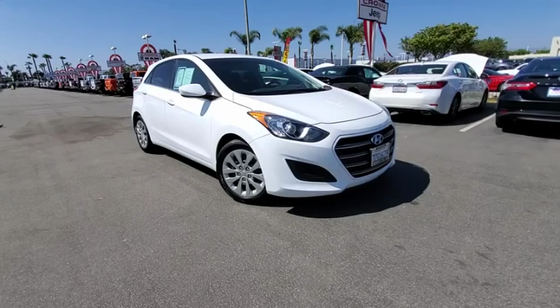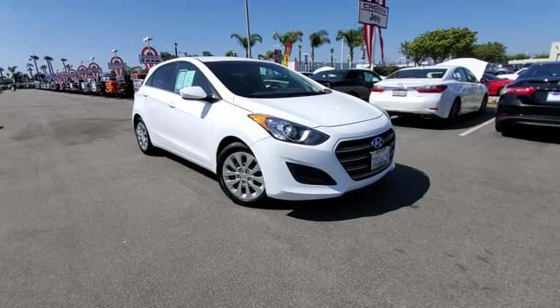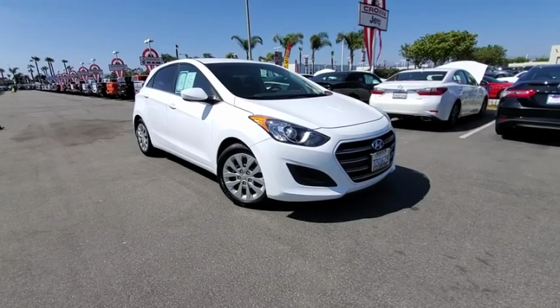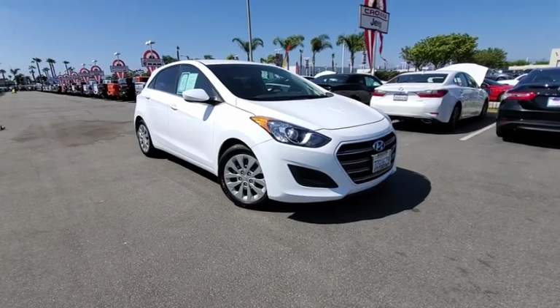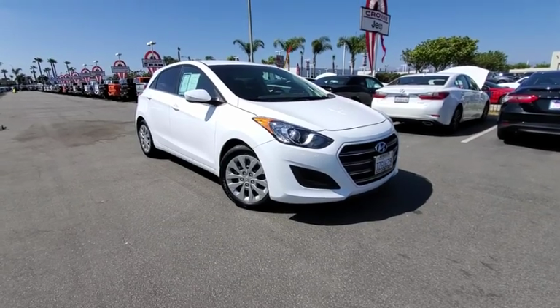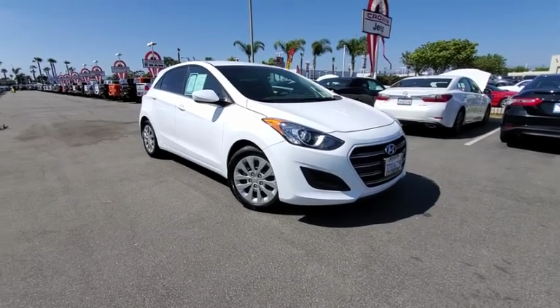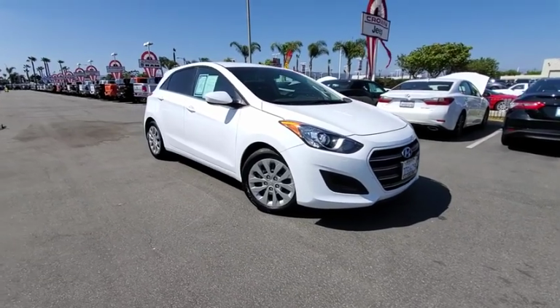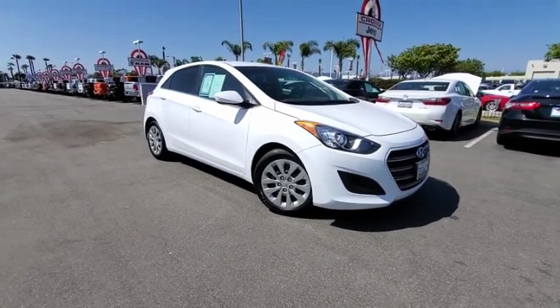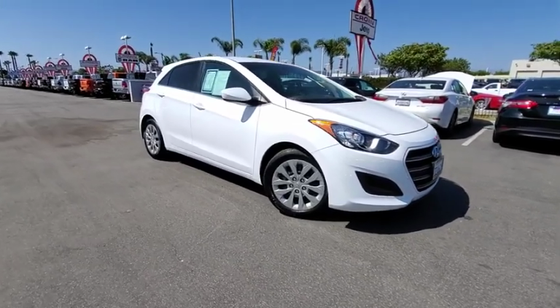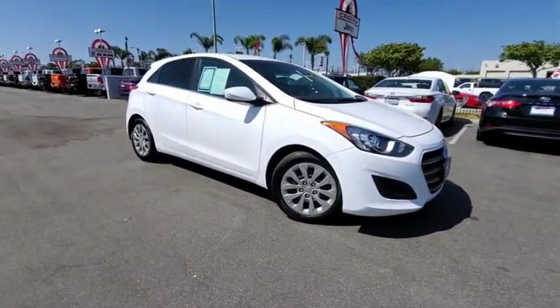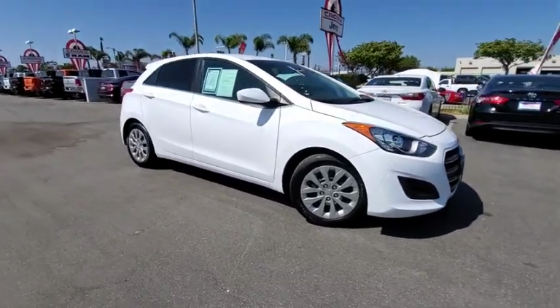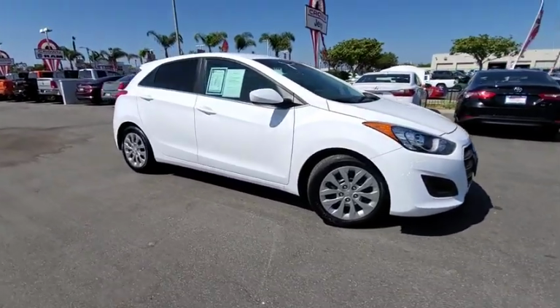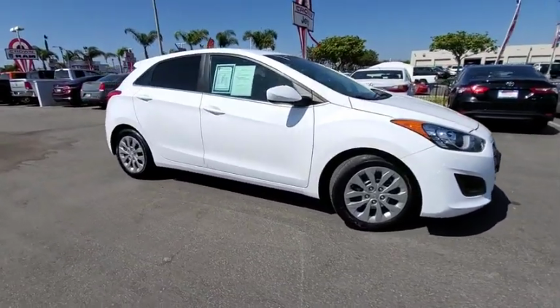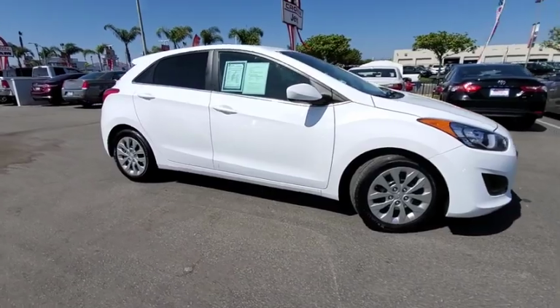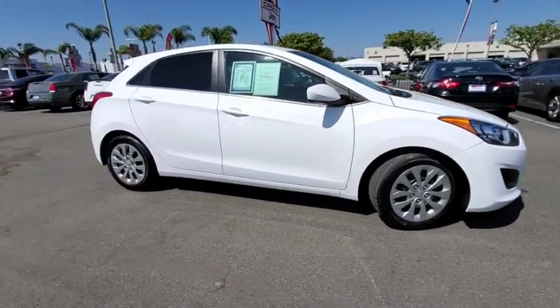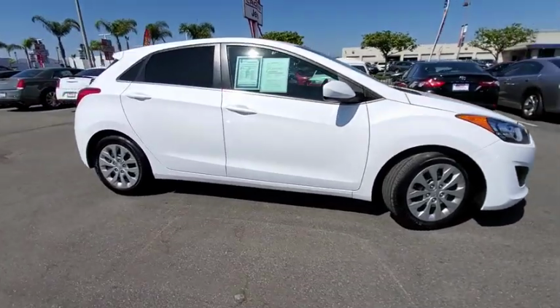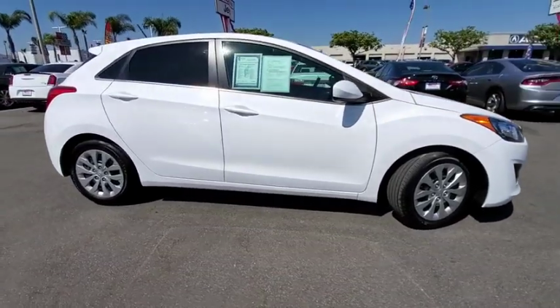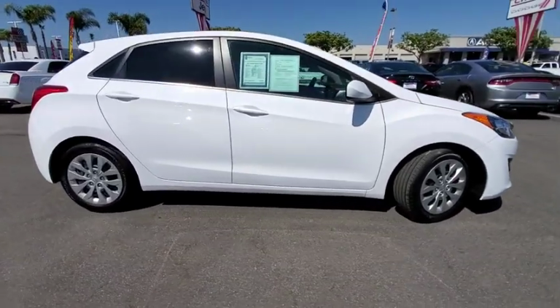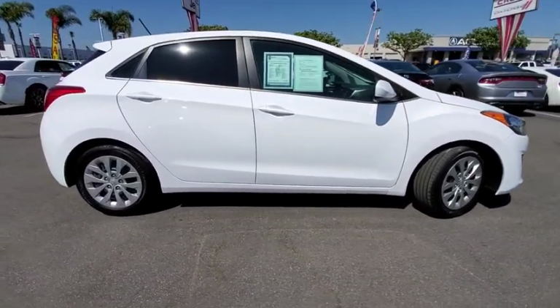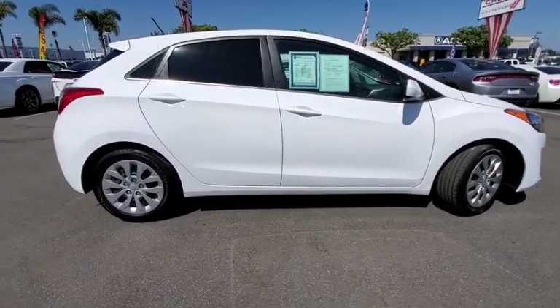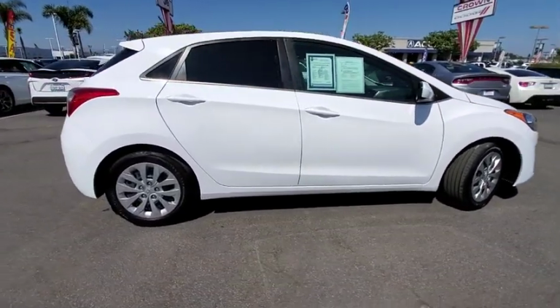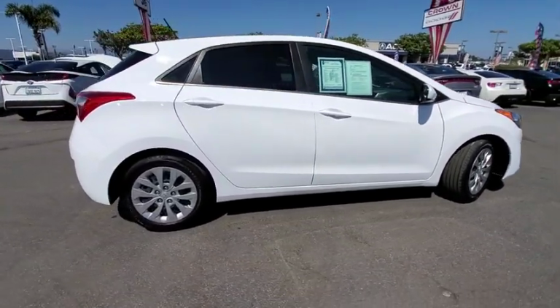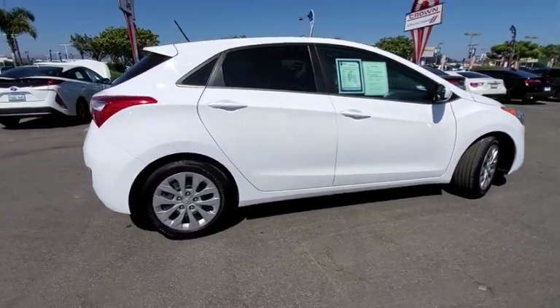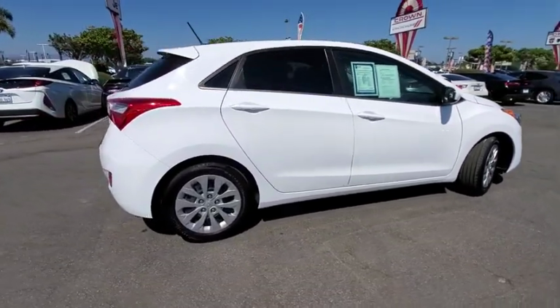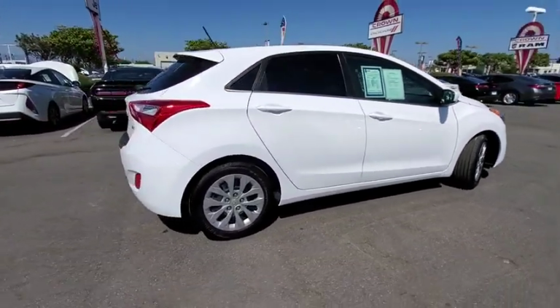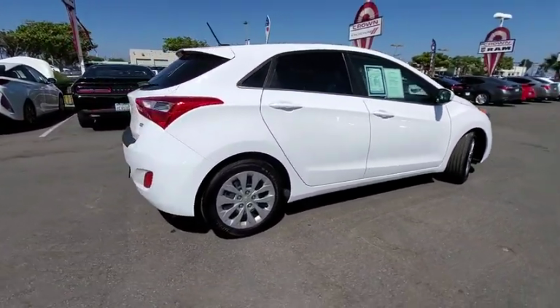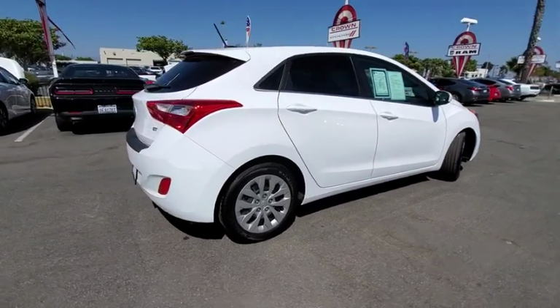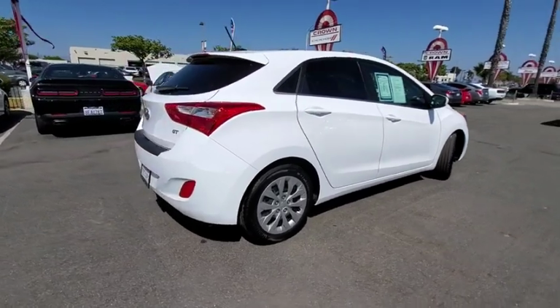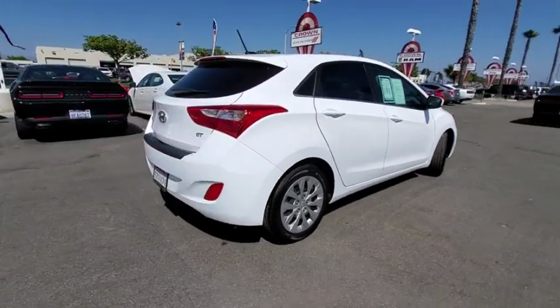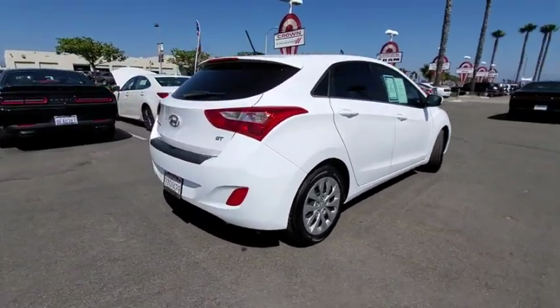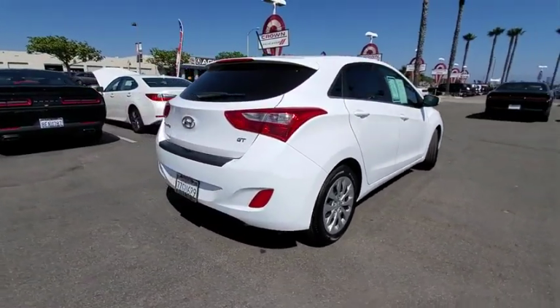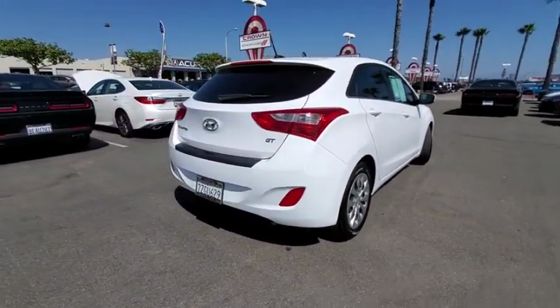Come test drive the 2017 Hyundai Elantra GT. The Hyundai Elantra GT is a beautiful hatchback with European style. Plenty of cargo space and a wide variety of technology top this vehicle off.